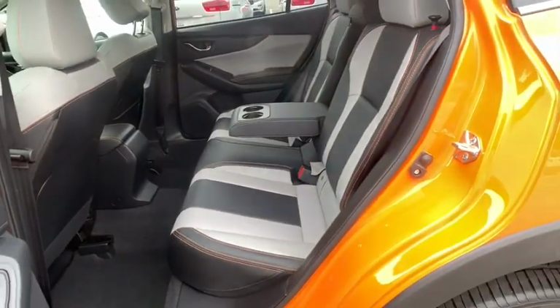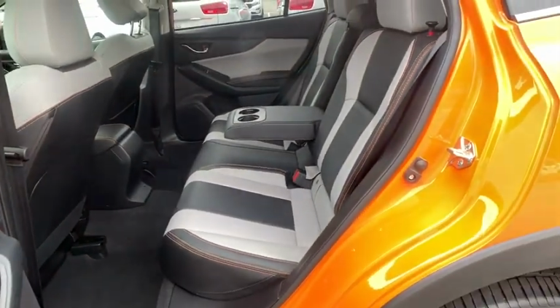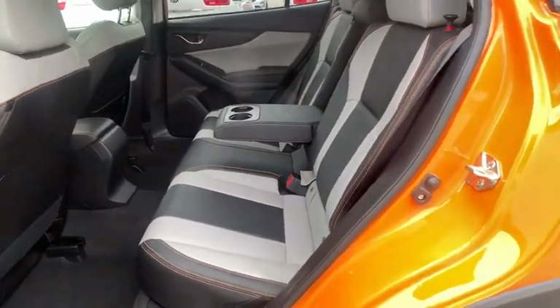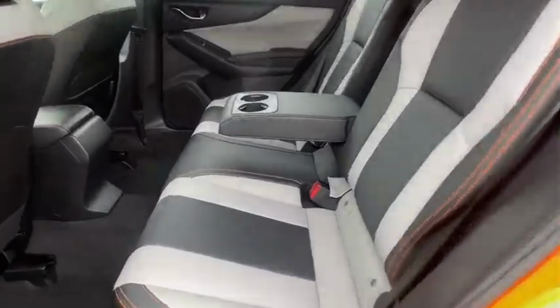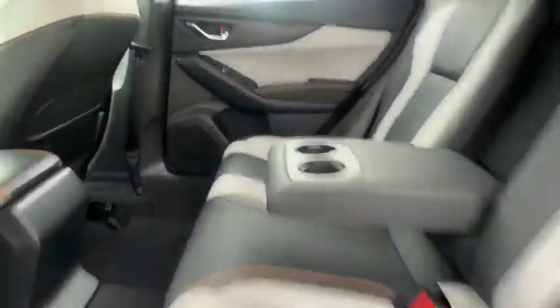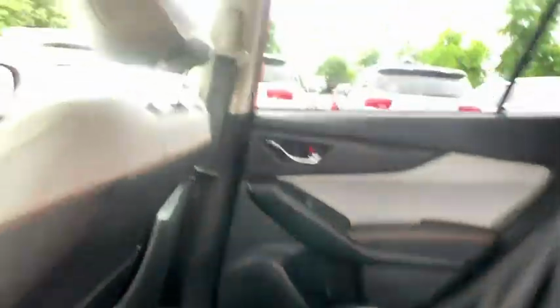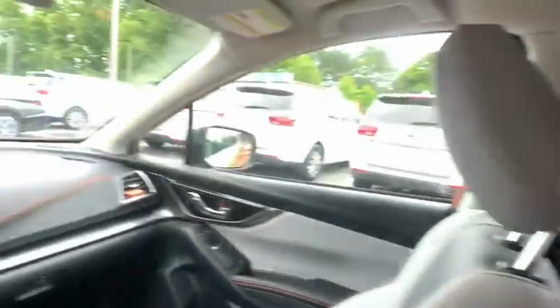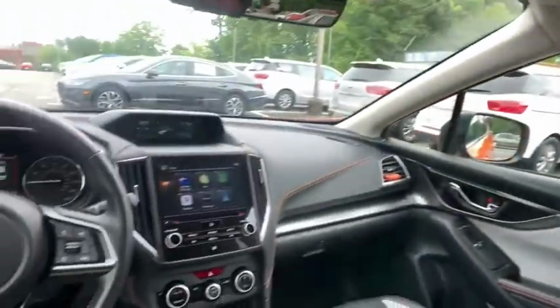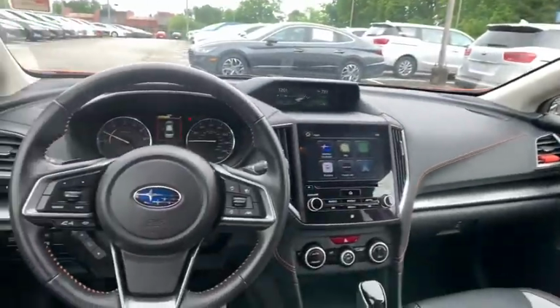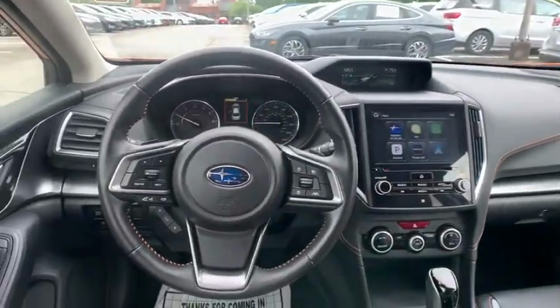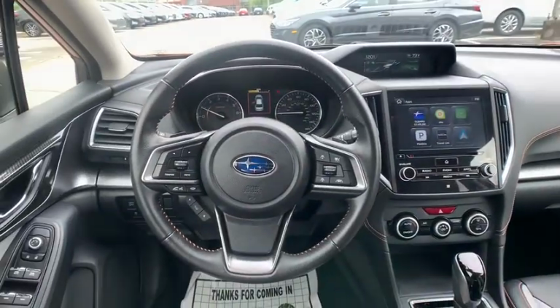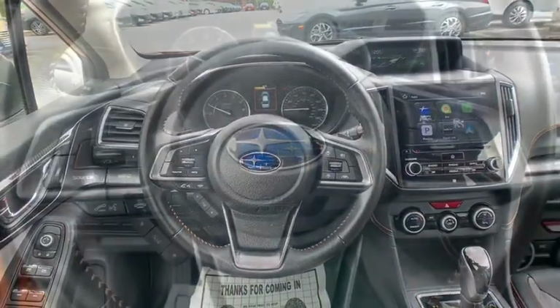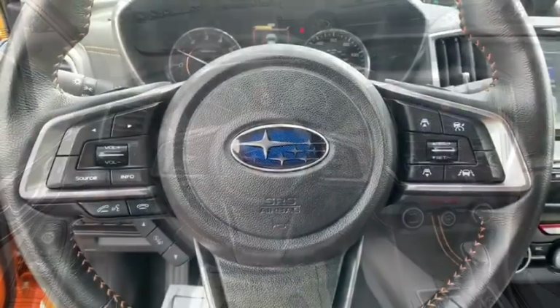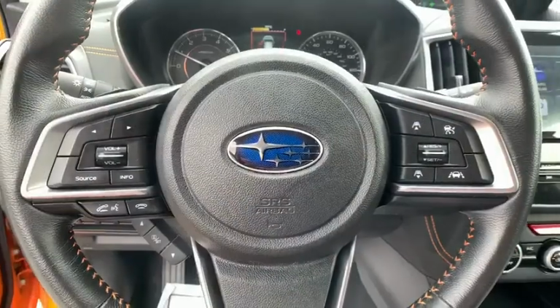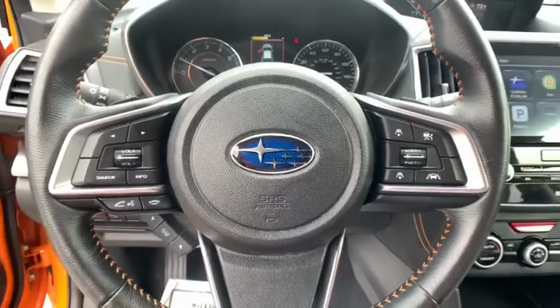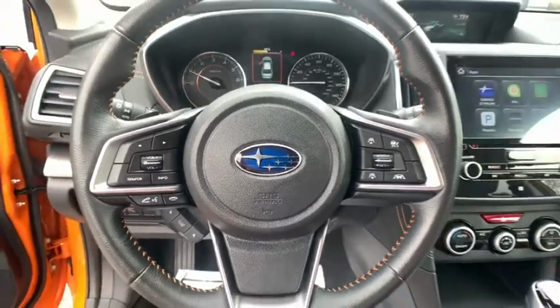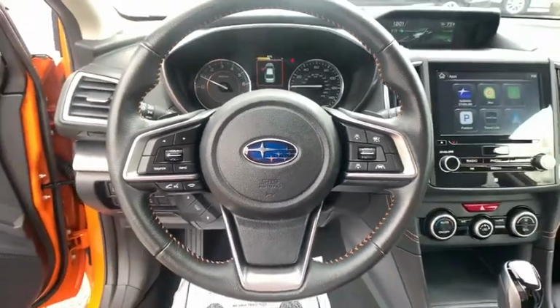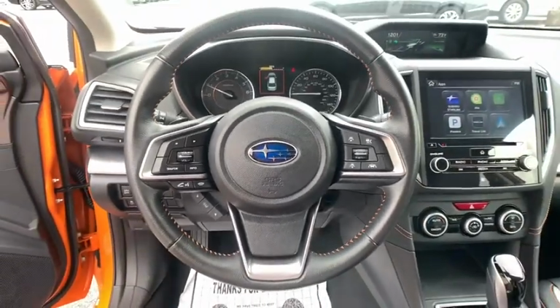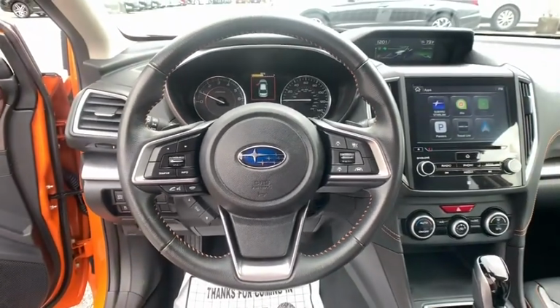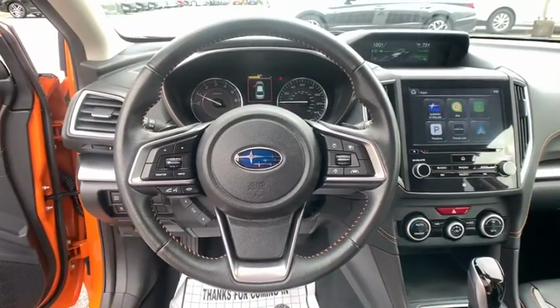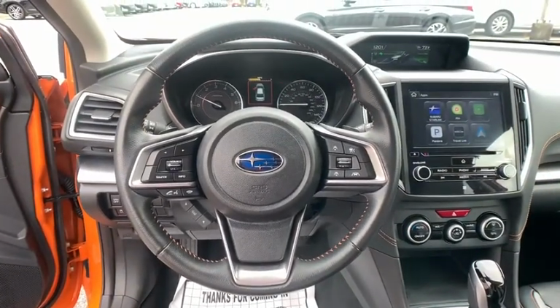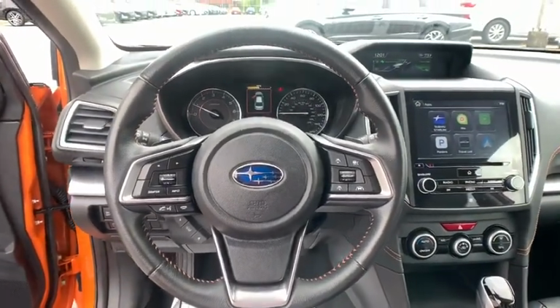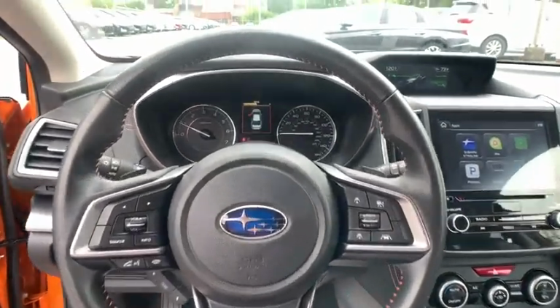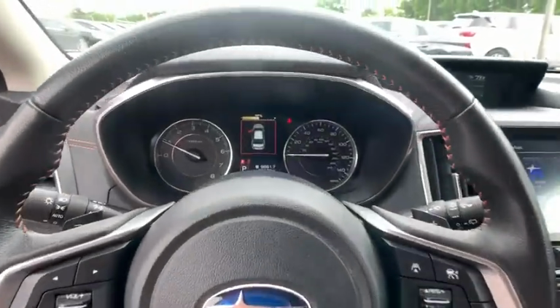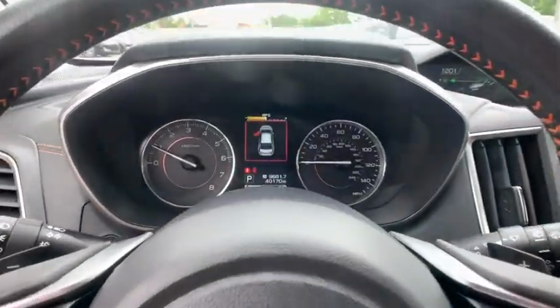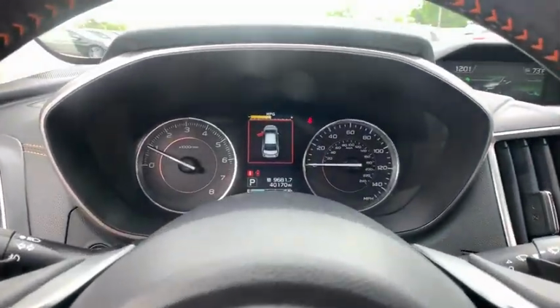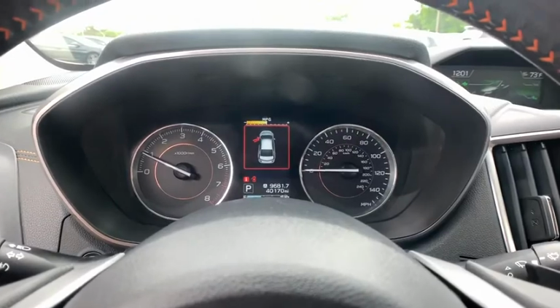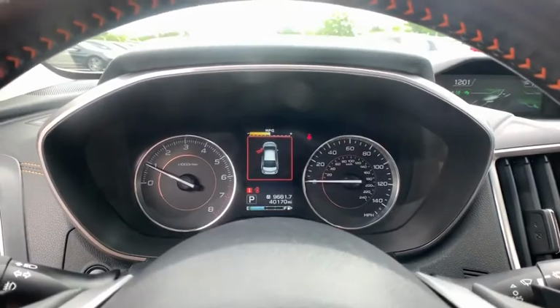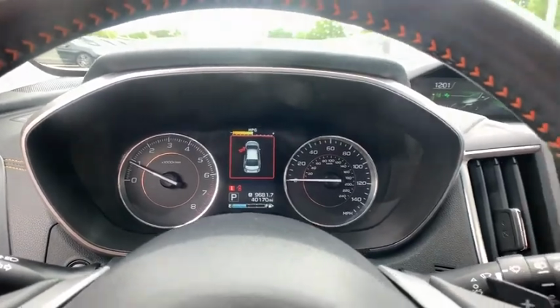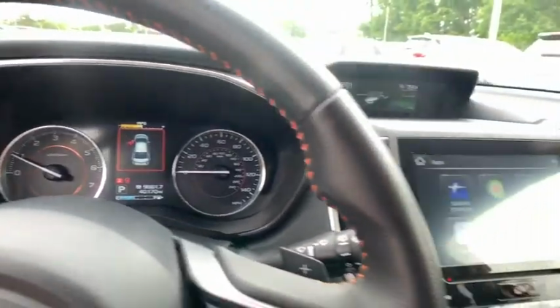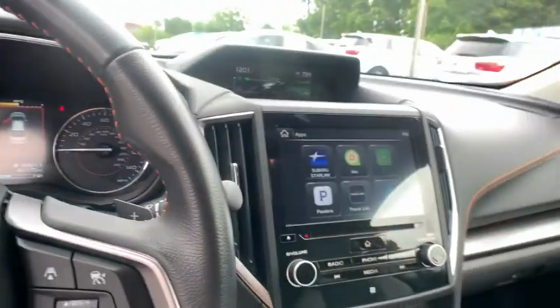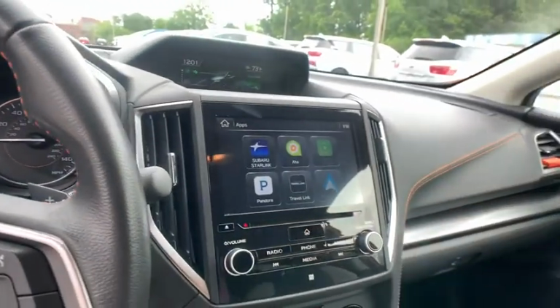Anti-lock braking system, backup camera, all-wheel drive, keyless entry, steering wheel audio control, traction control, stability control, leather-wrapped steering wheel, Bluetooth, adjustable steering wheel, power steering, four-wheel disc brakes.